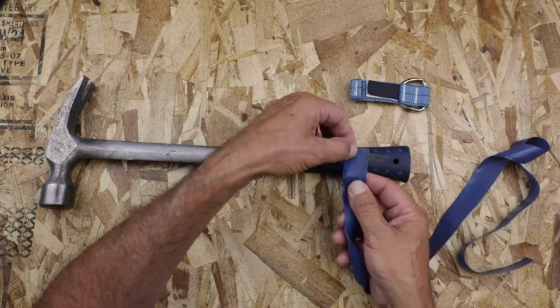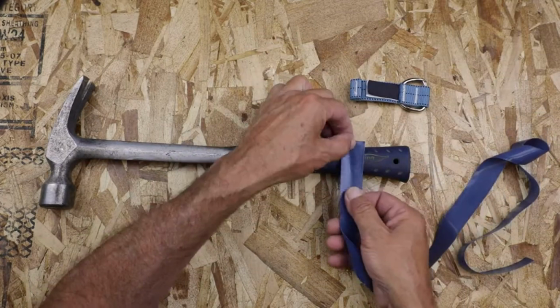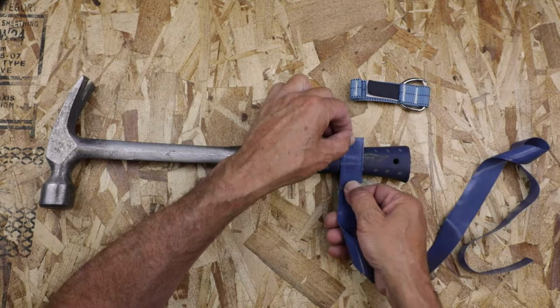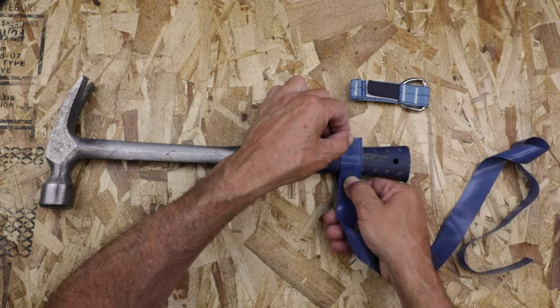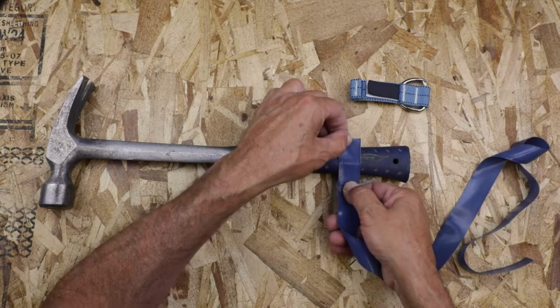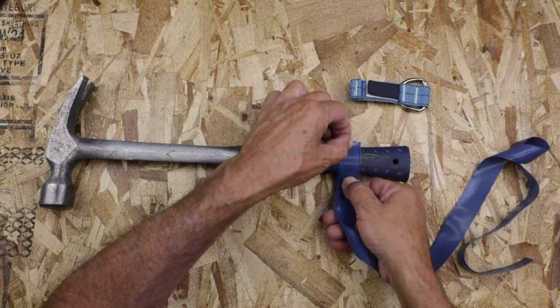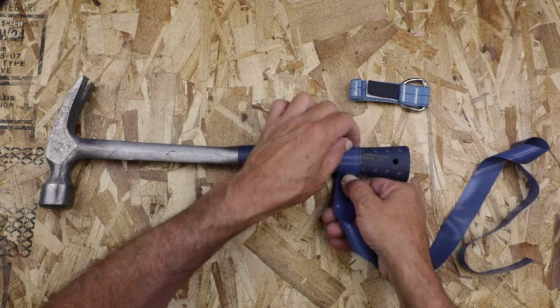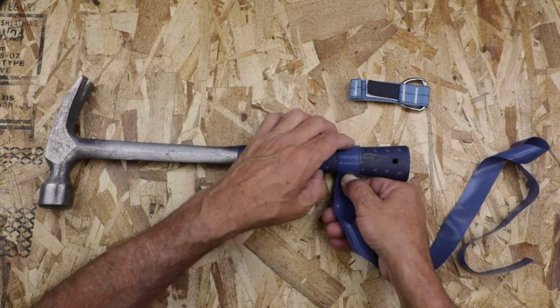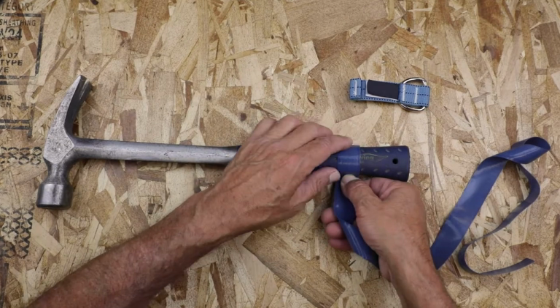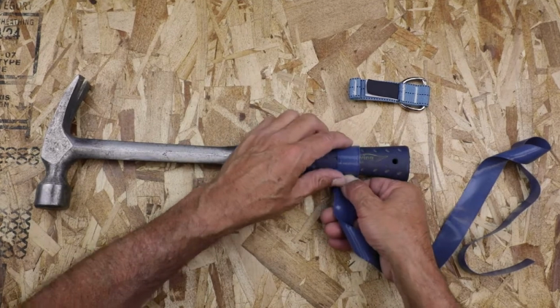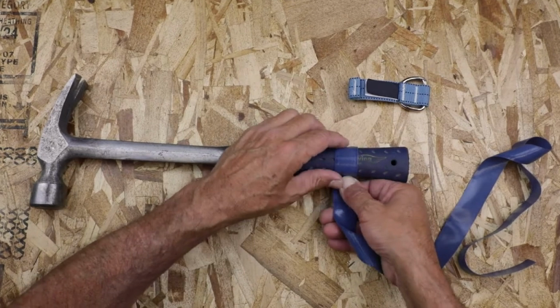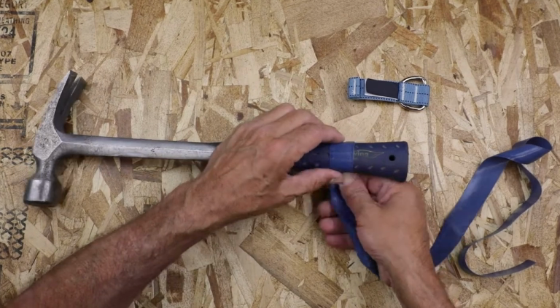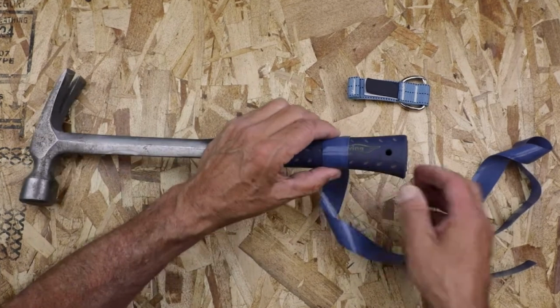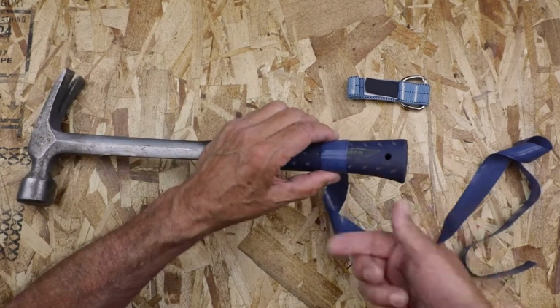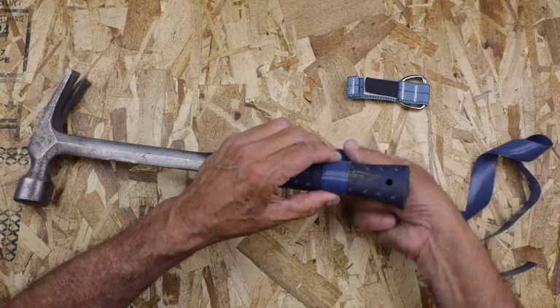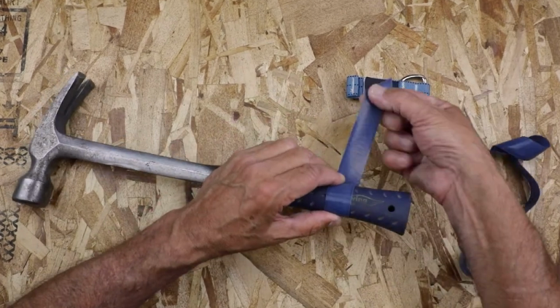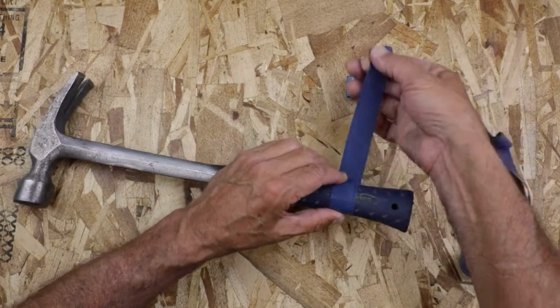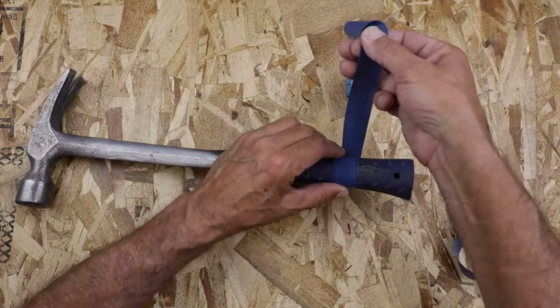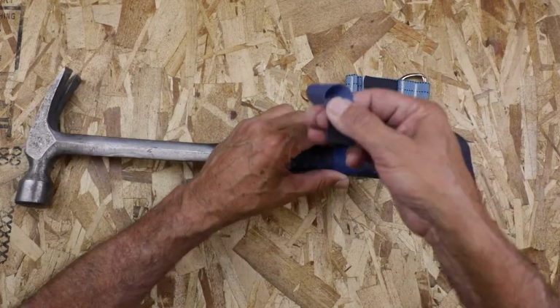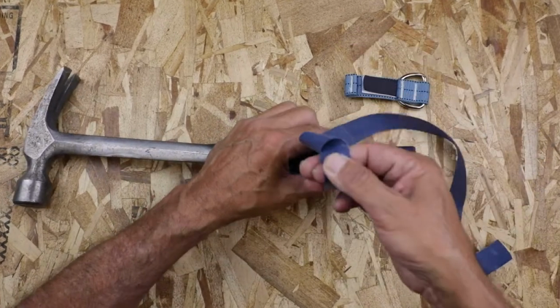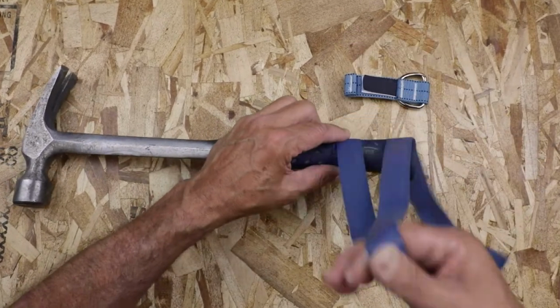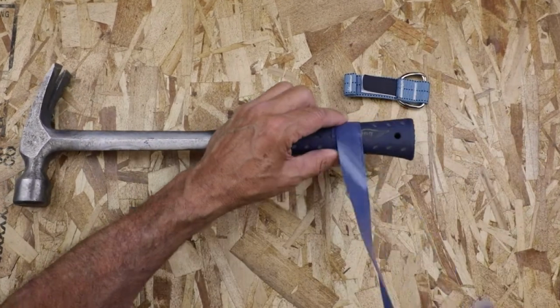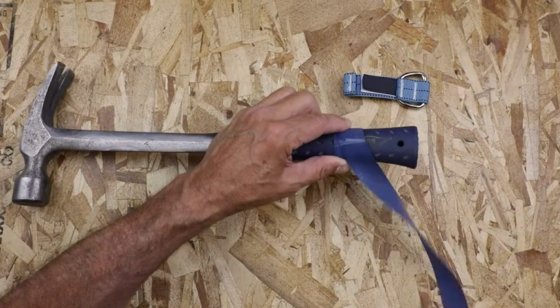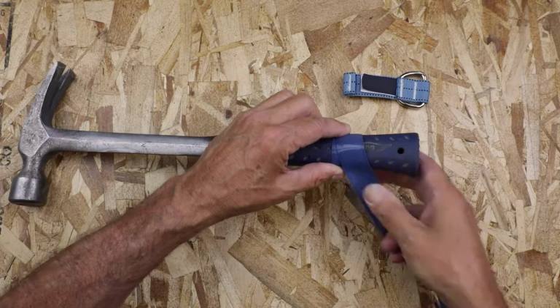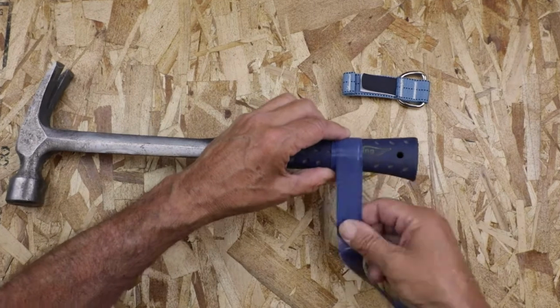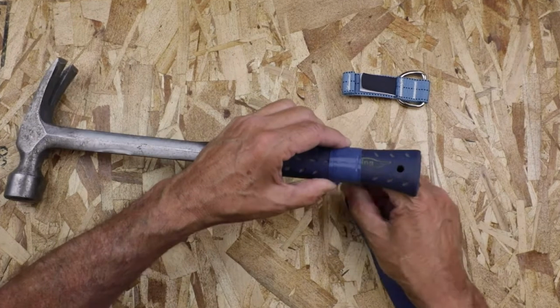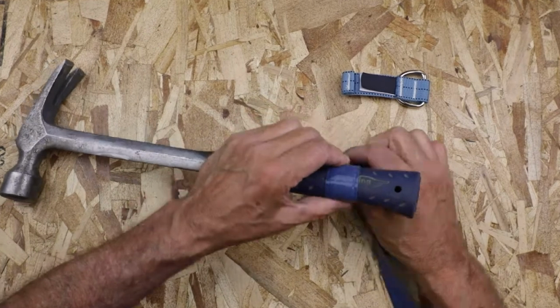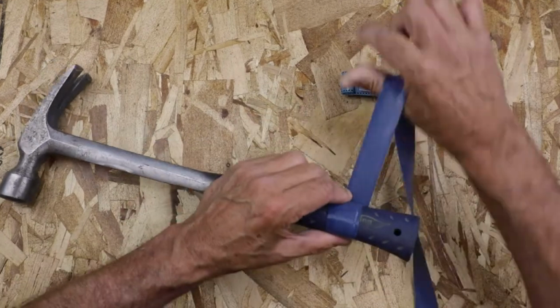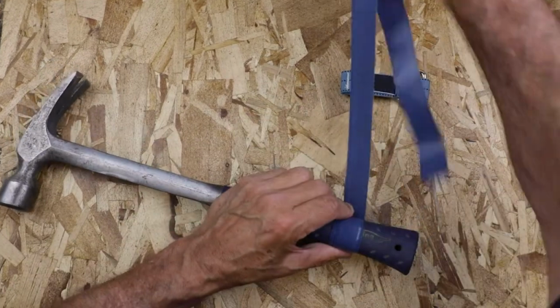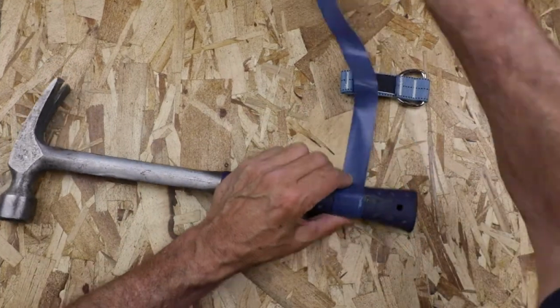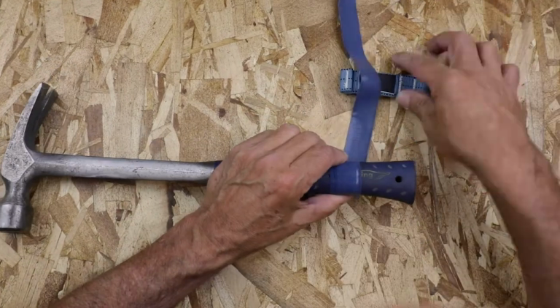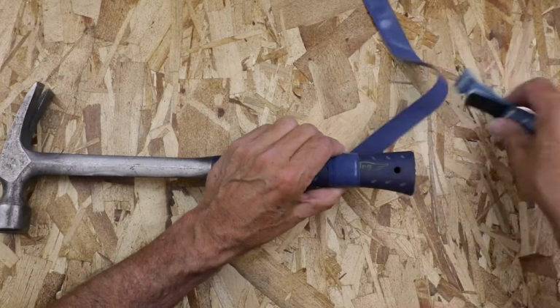So, the first thing you want to do to prevent the attachment from slipping is to apply one full revolution around the tool handle to ensure a secure bond.